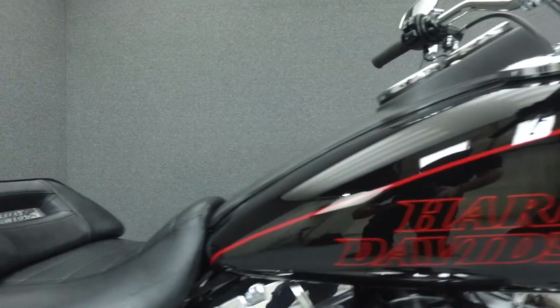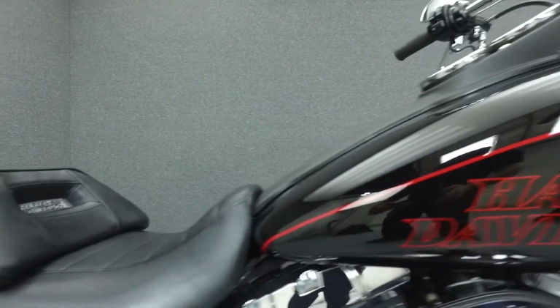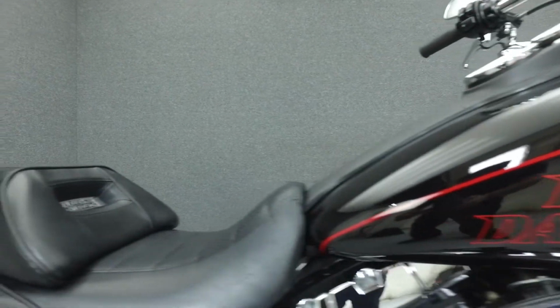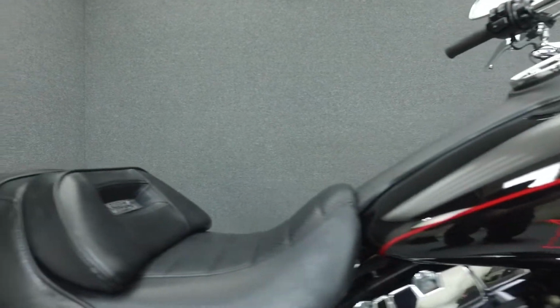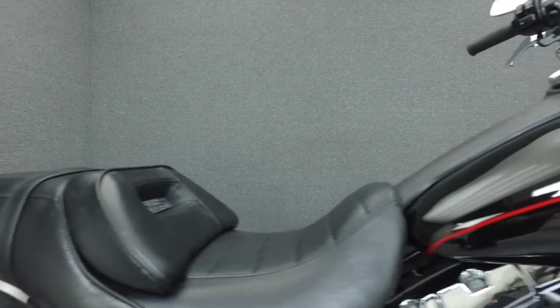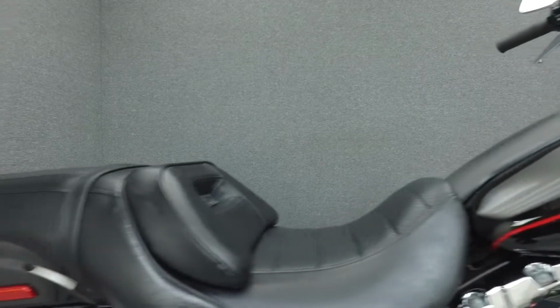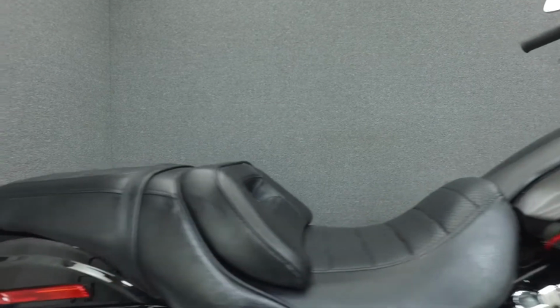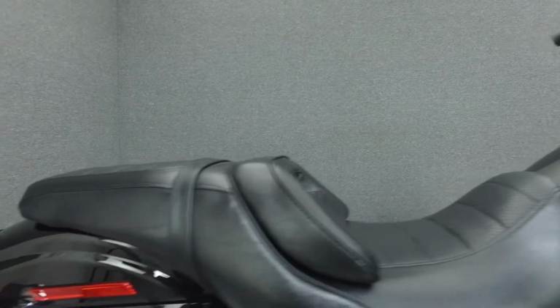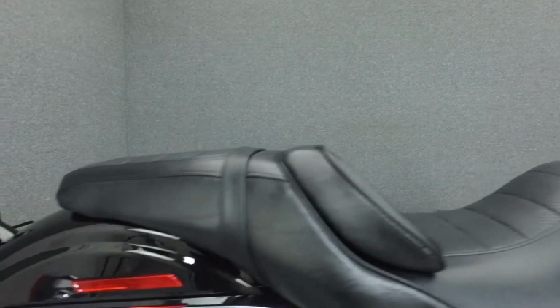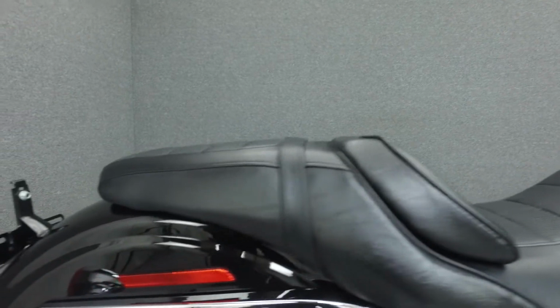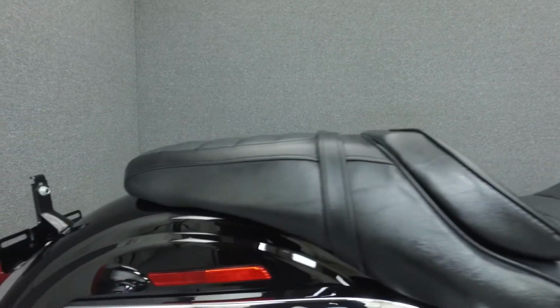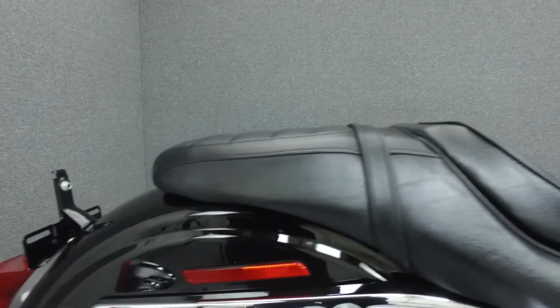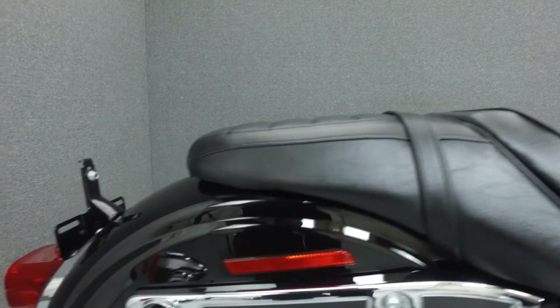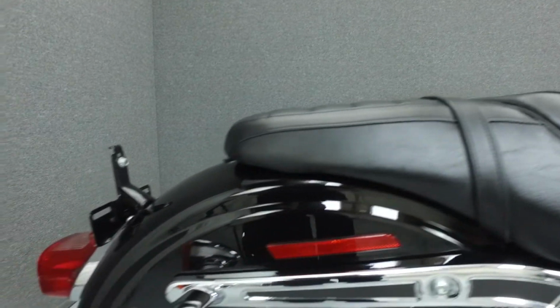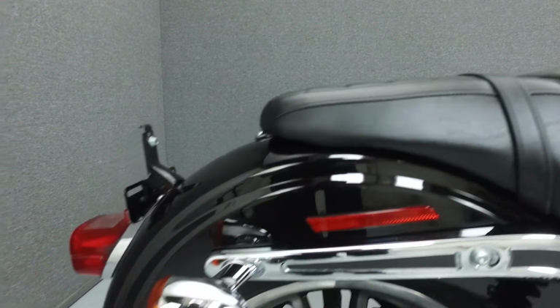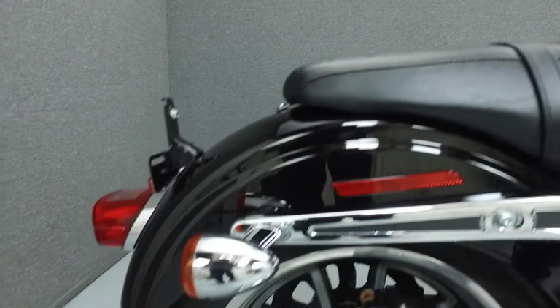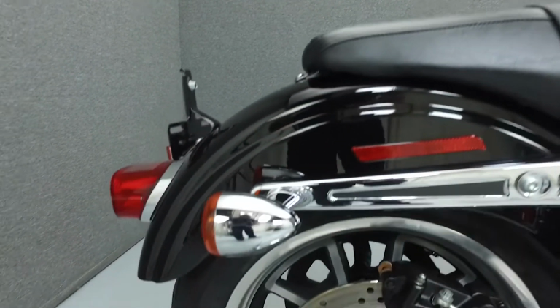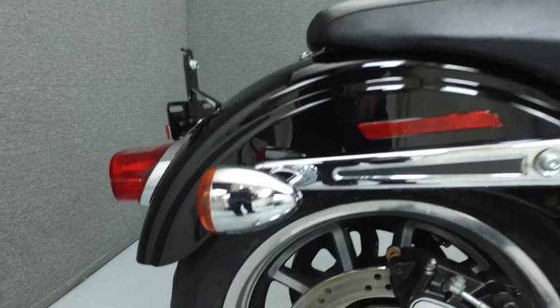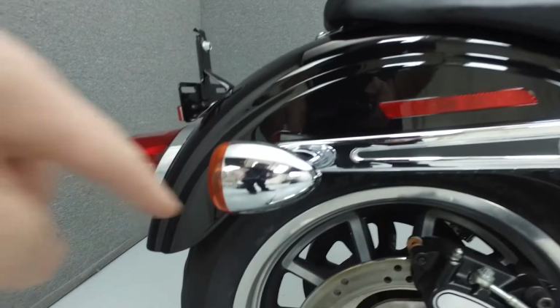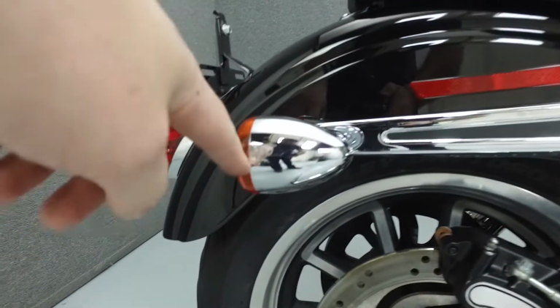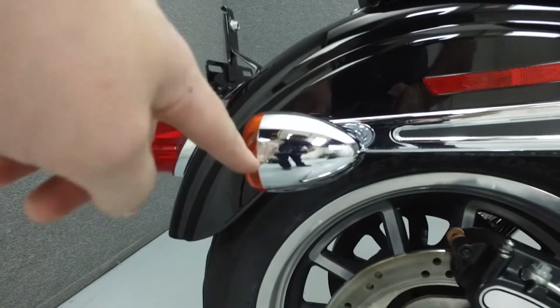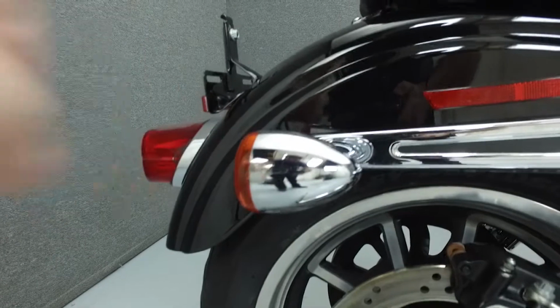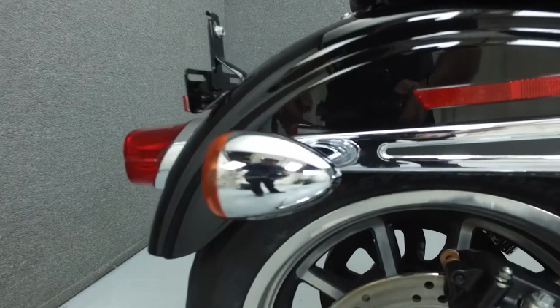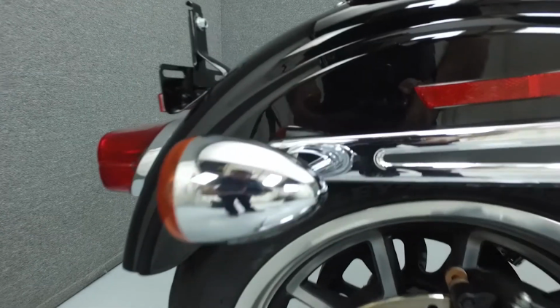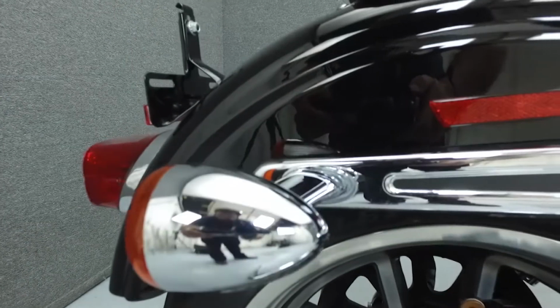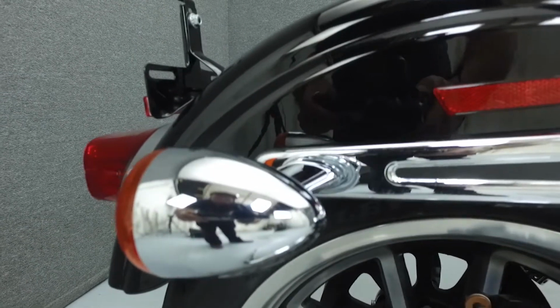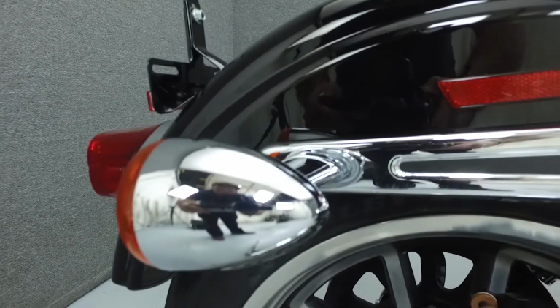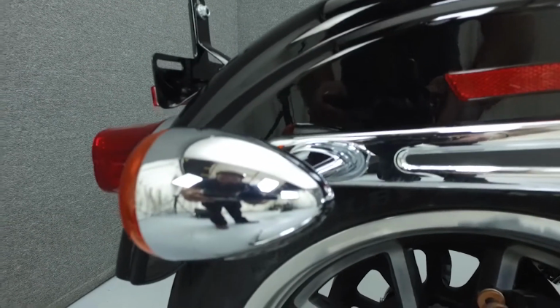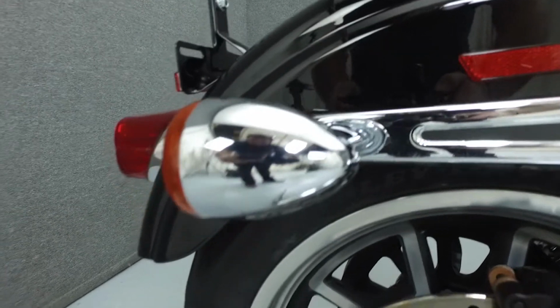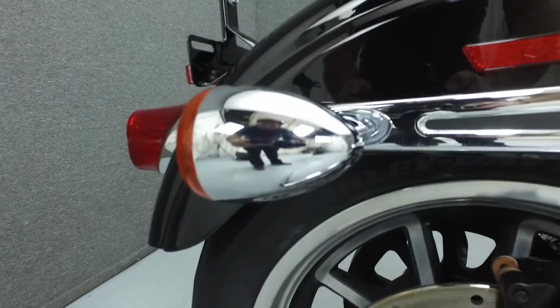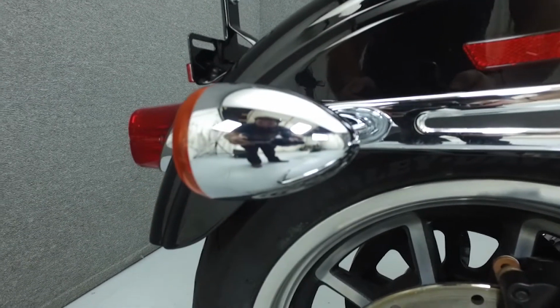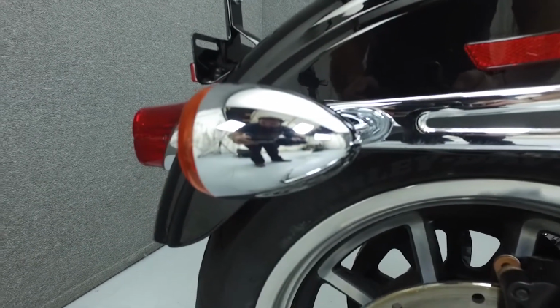It has a laden seat height of 25.4 inches and a dry weight of 644 pounds. This is a one-owner bike and has been left stock with the exception of a Harley-Davidson accessory derby cover.